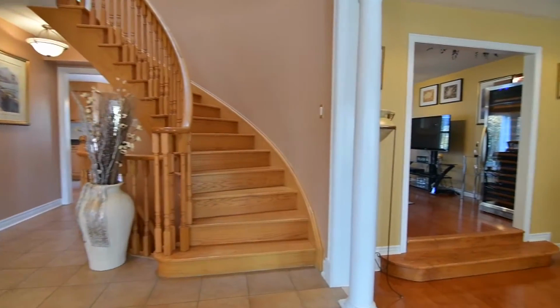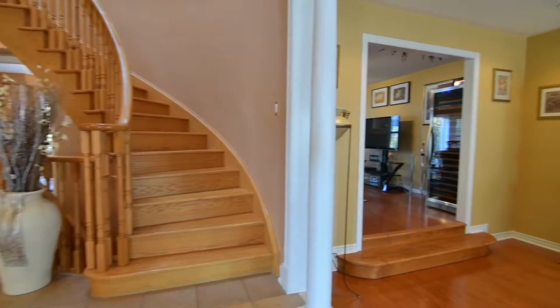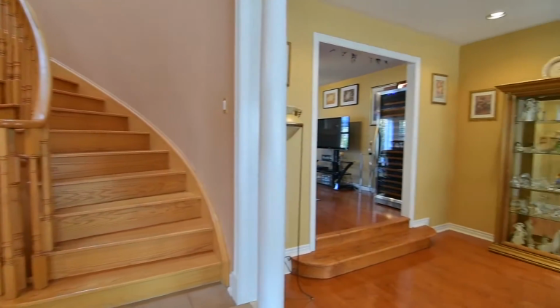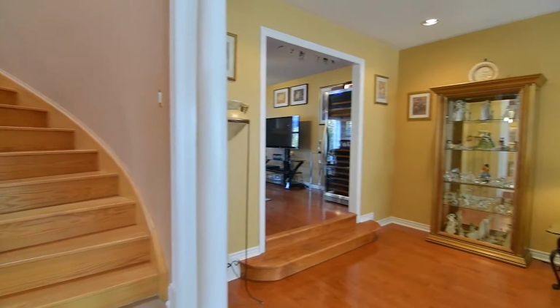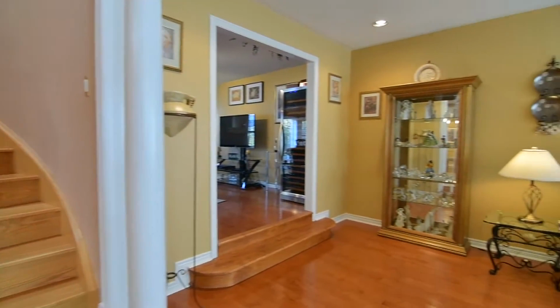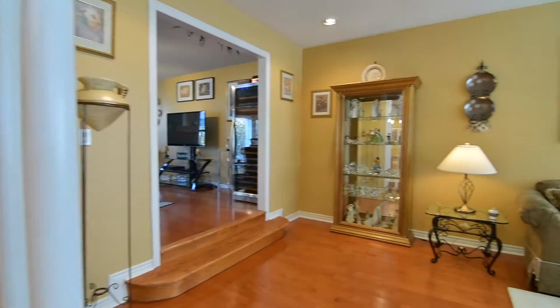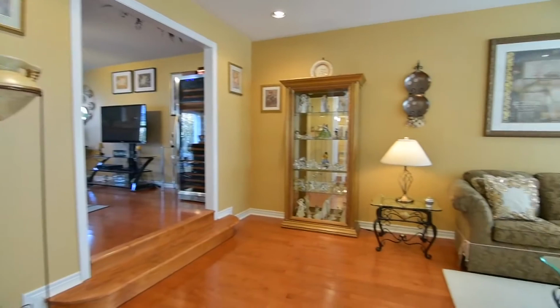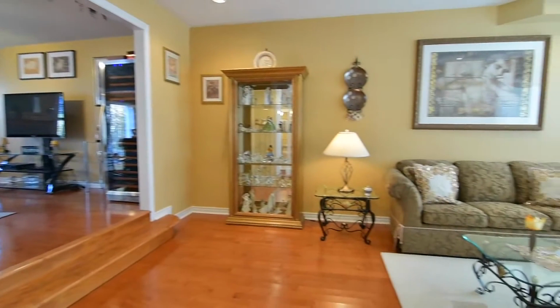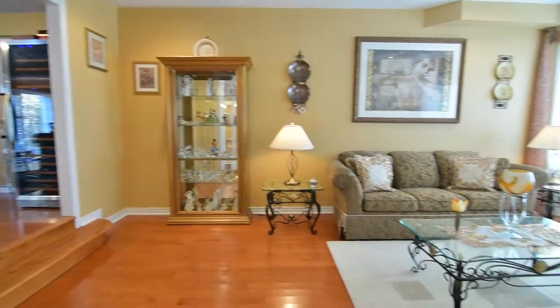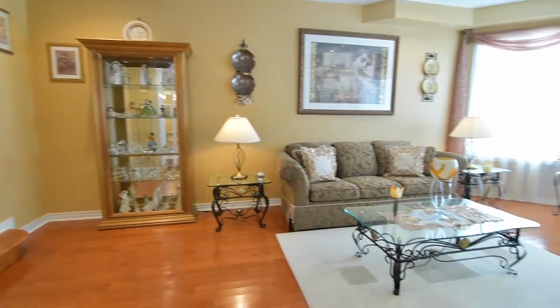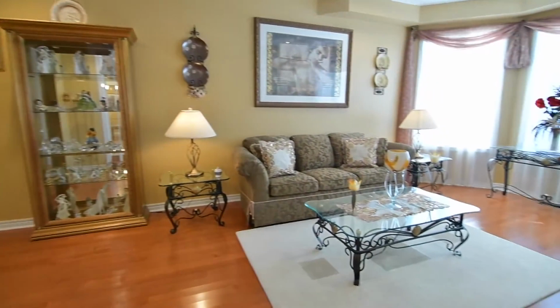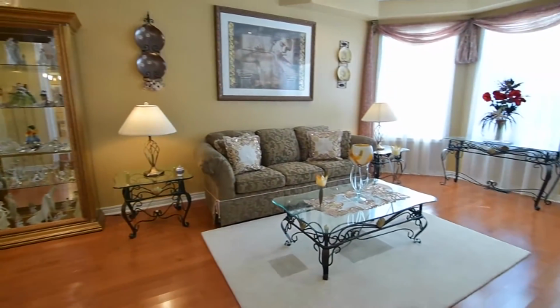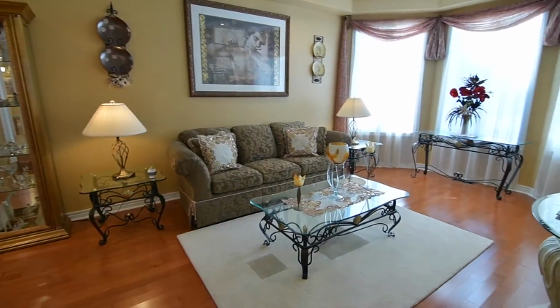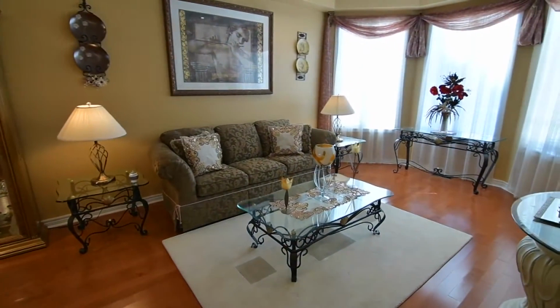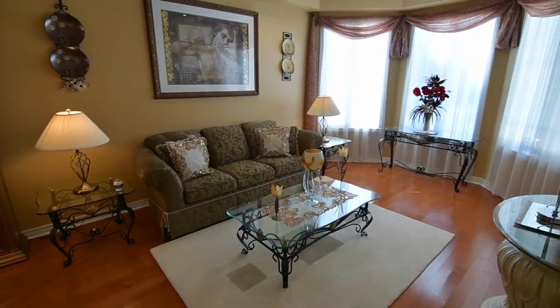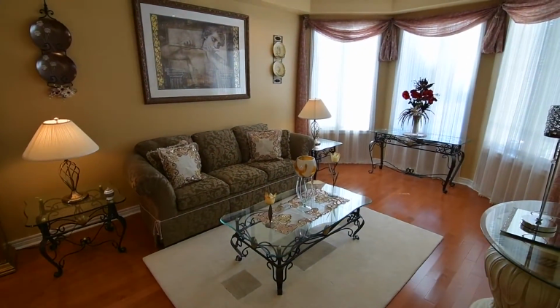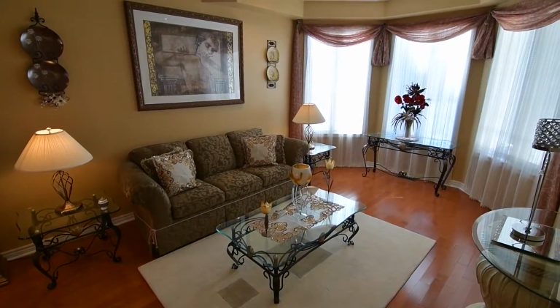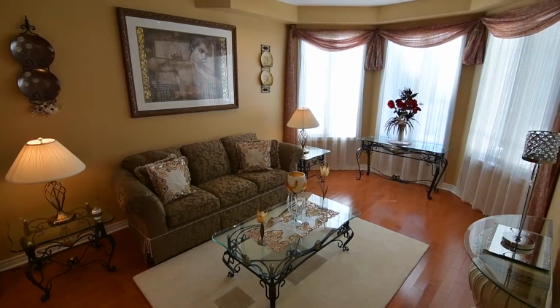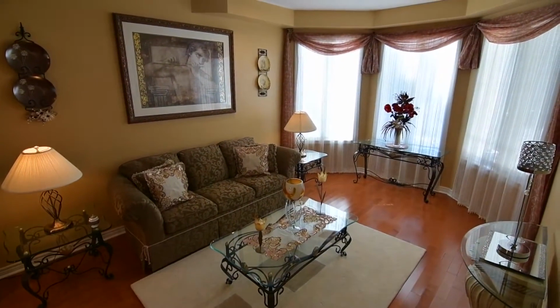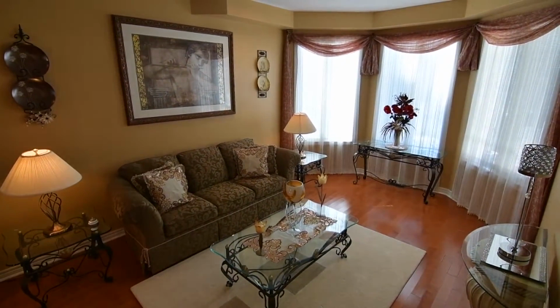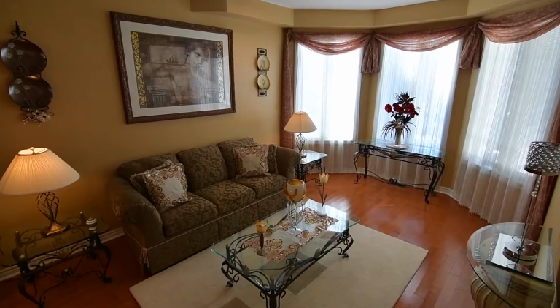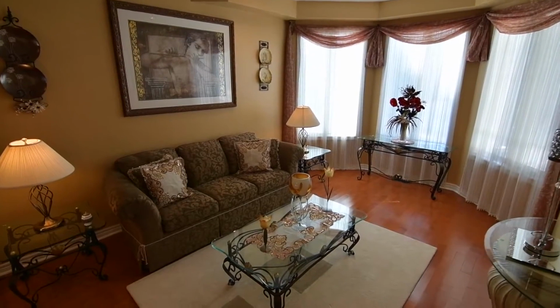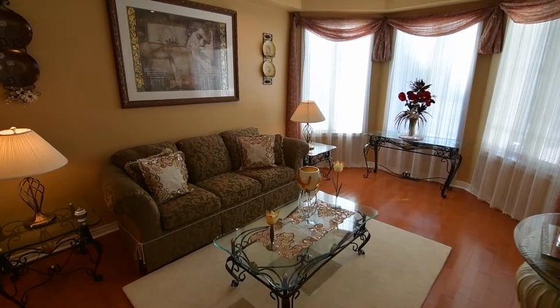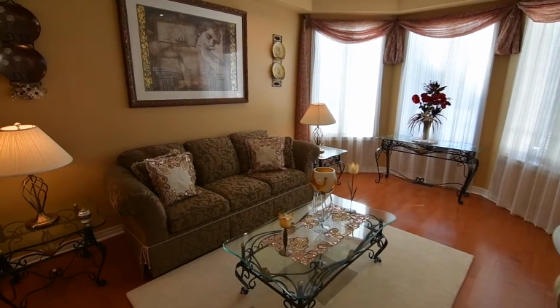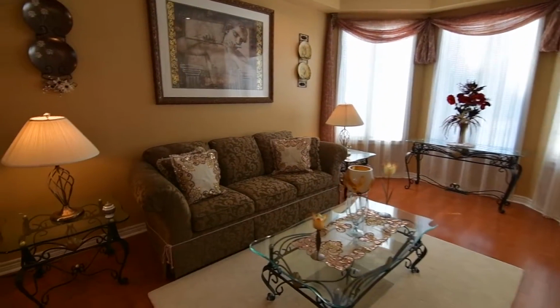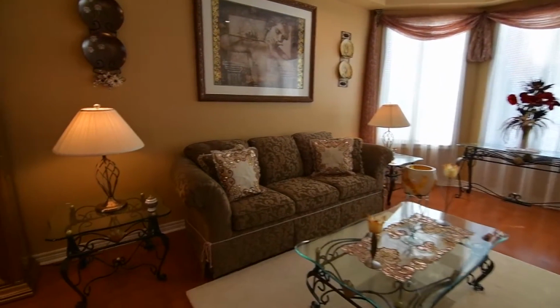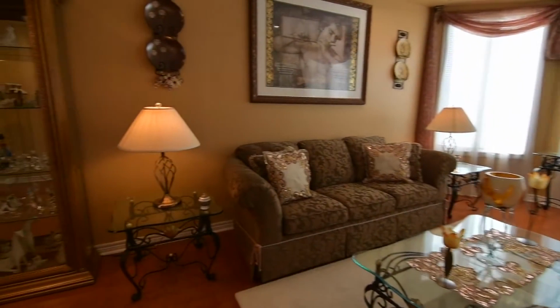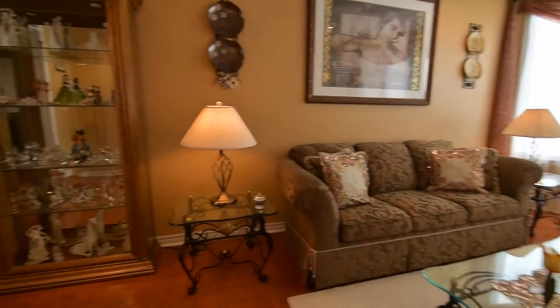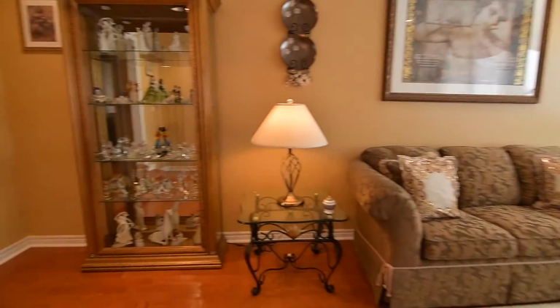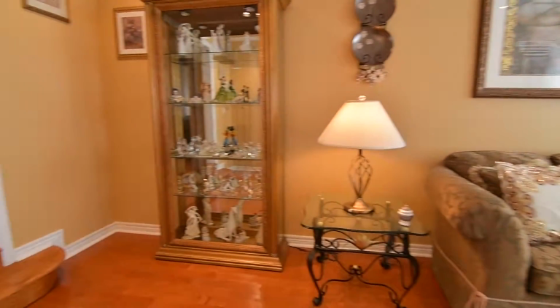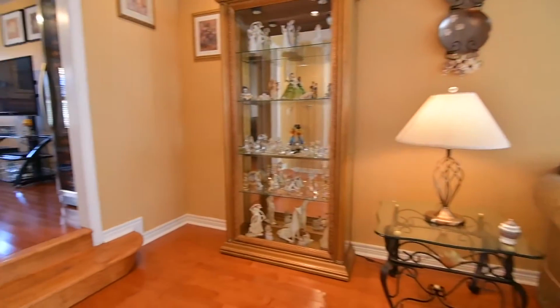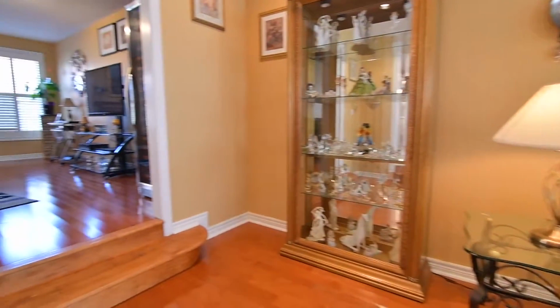Decor columns grace the entry to the formal sunken living room, an elegant entertaining space finished with pot lighting and with a large west-facing bay window allowing for plenty of afternoon light.